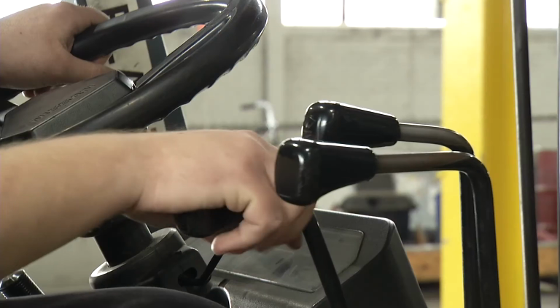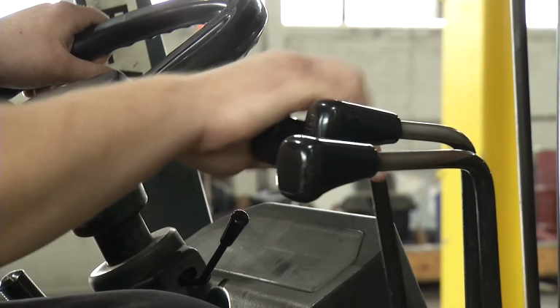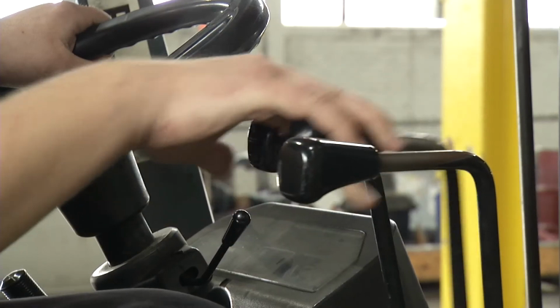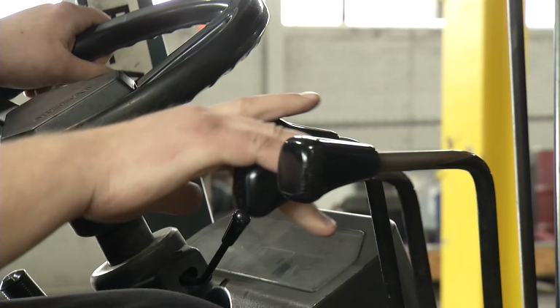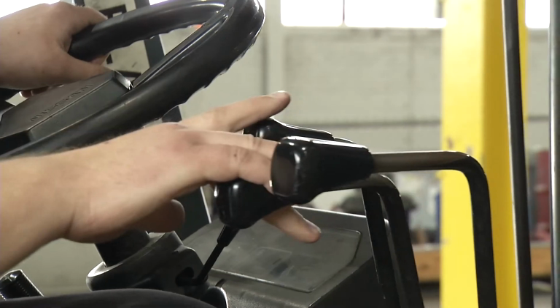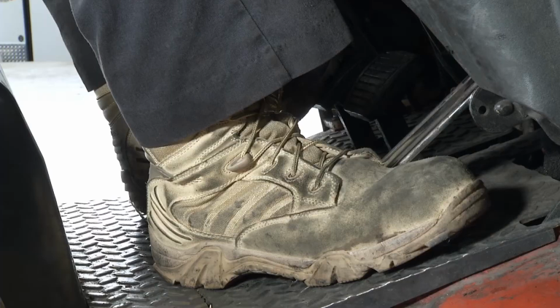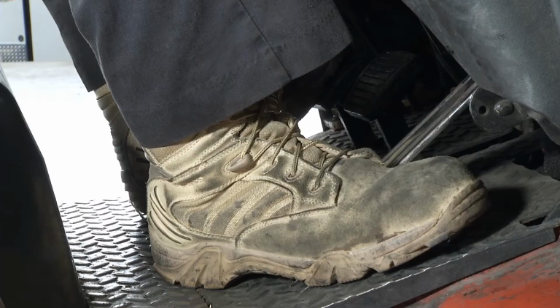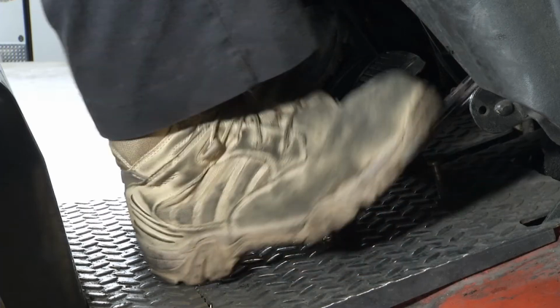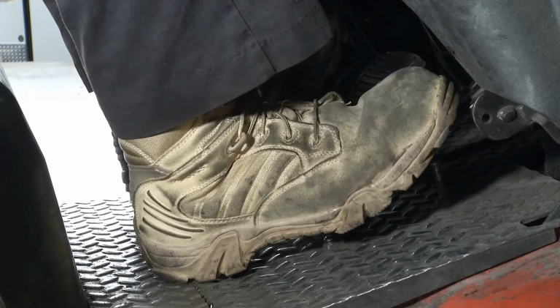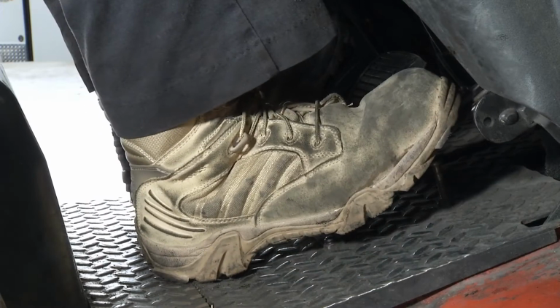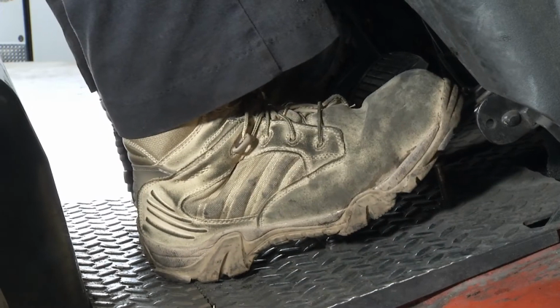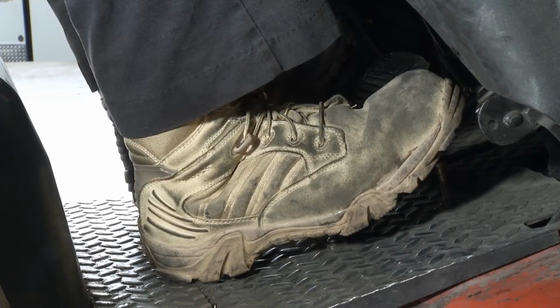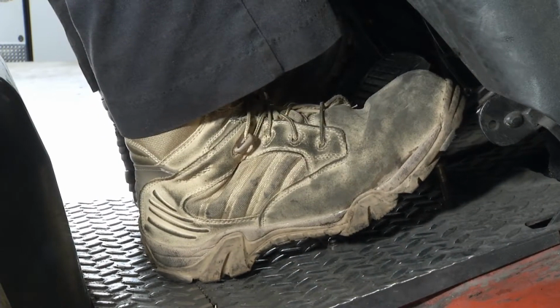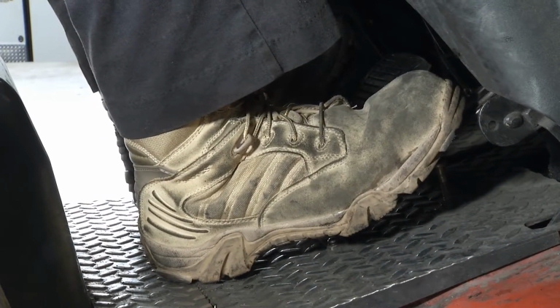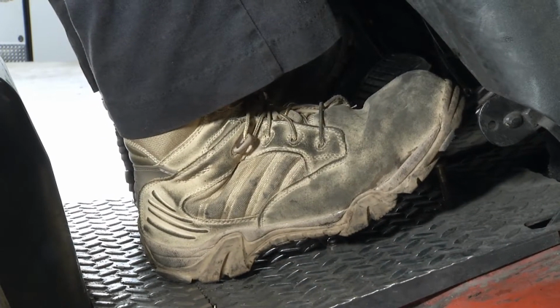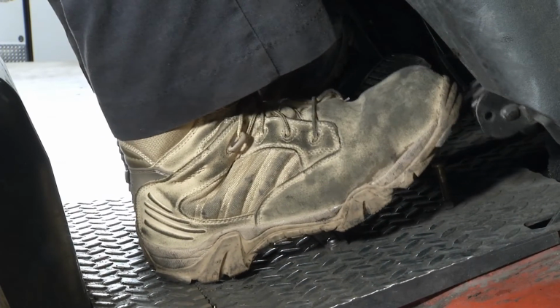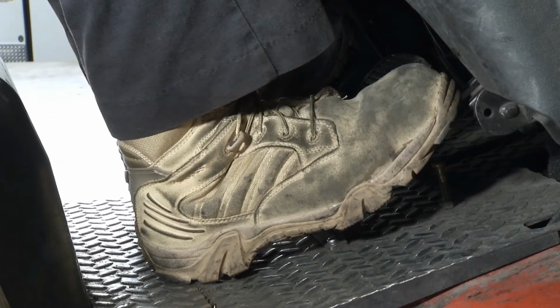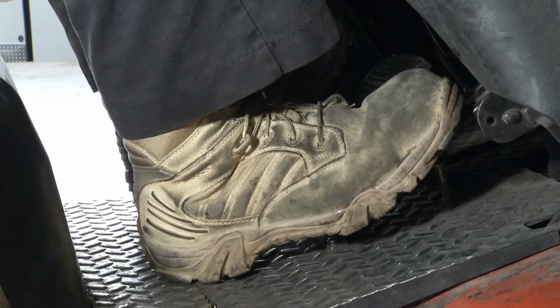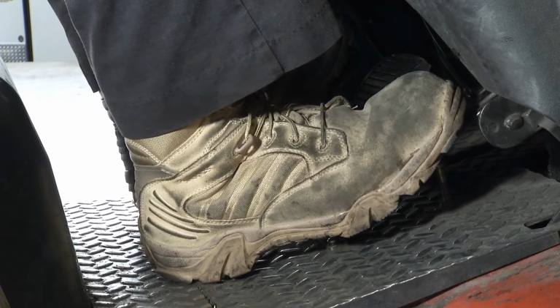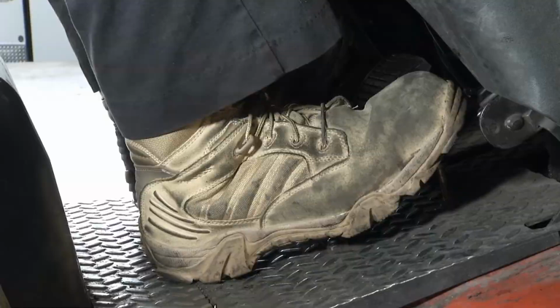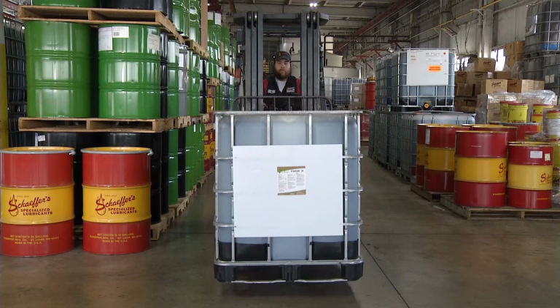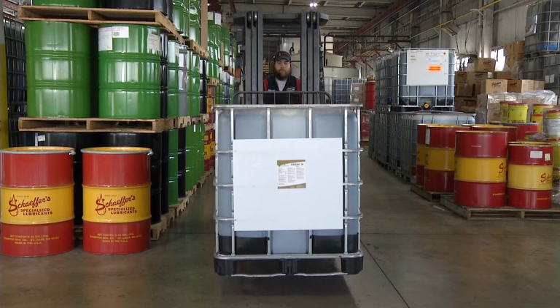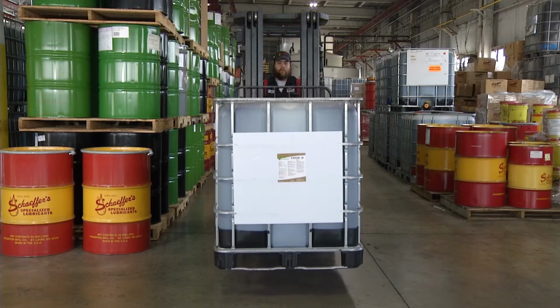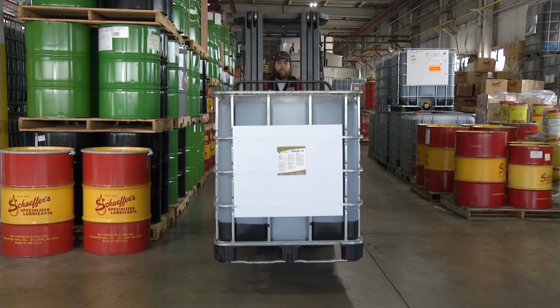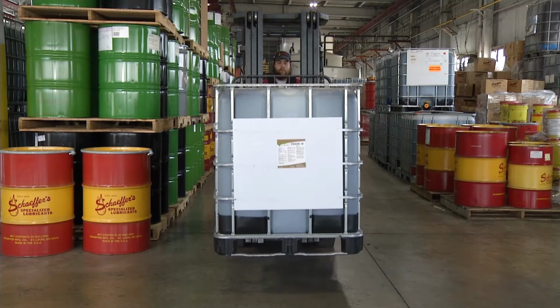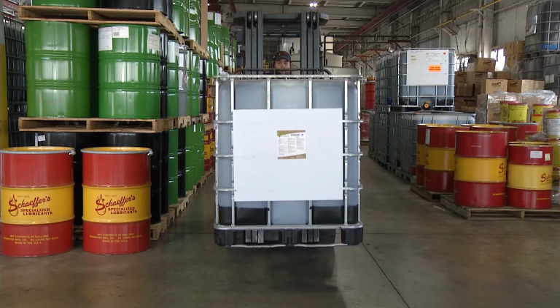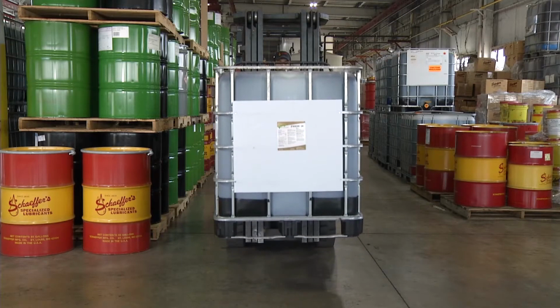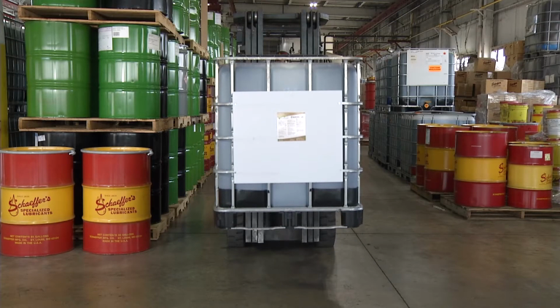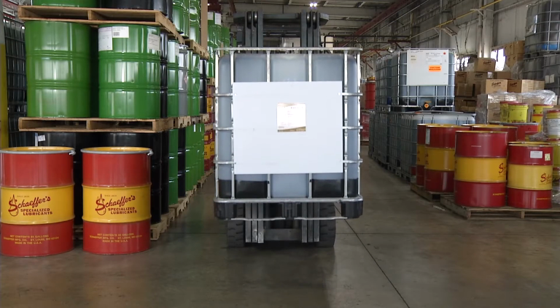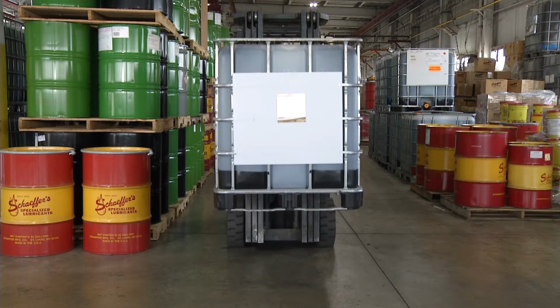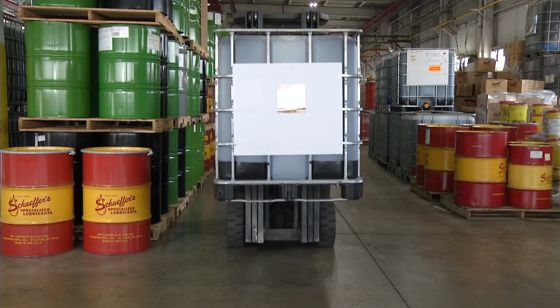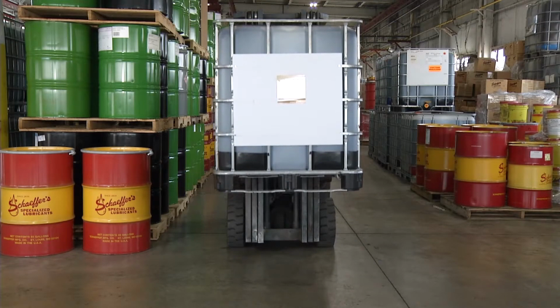To fully lift the load, the operator has to increase RPMs and give it more gas to do the work. Over time, it takes longer to do the job and more fuel is consumed.